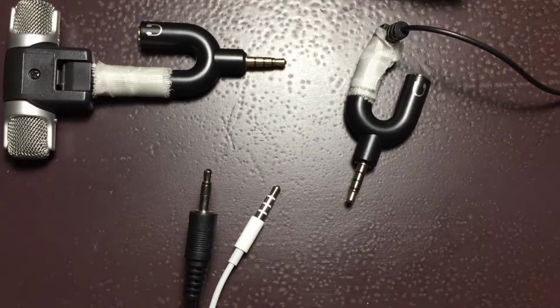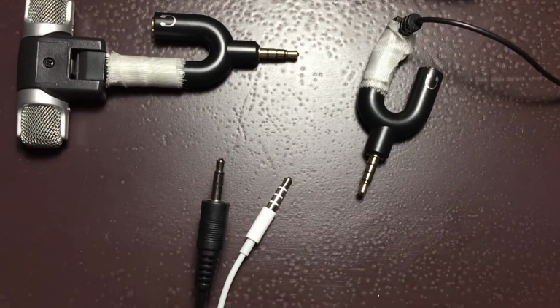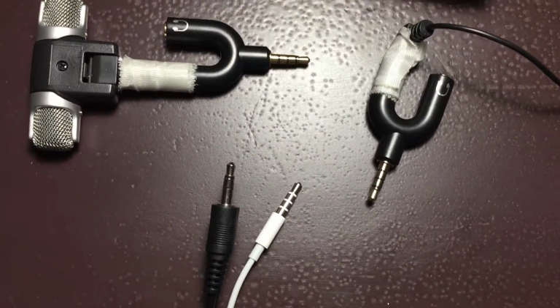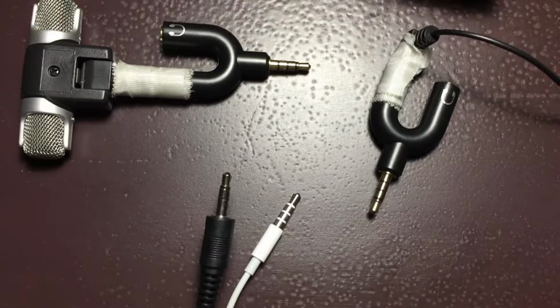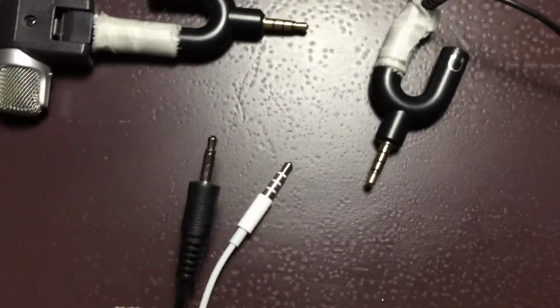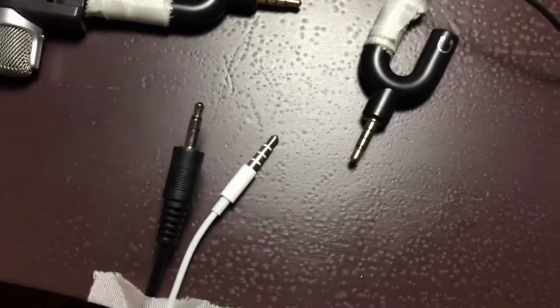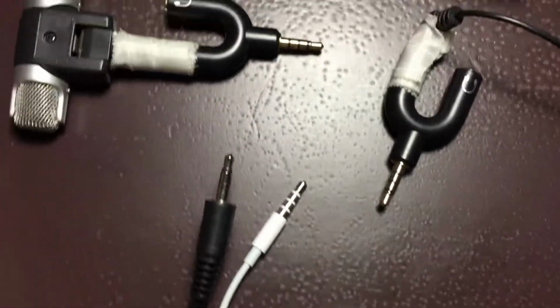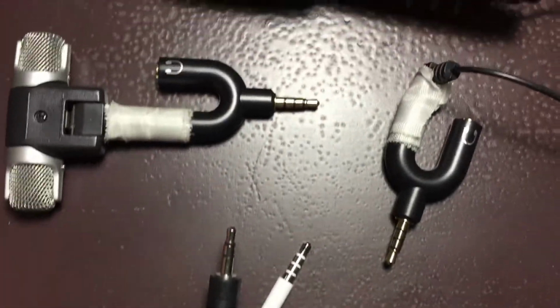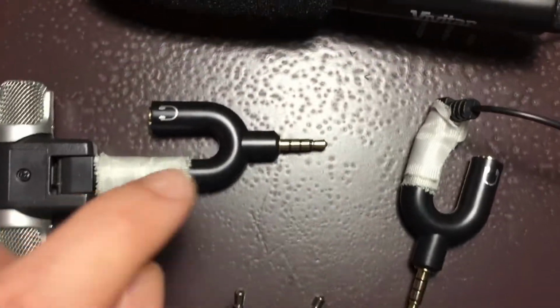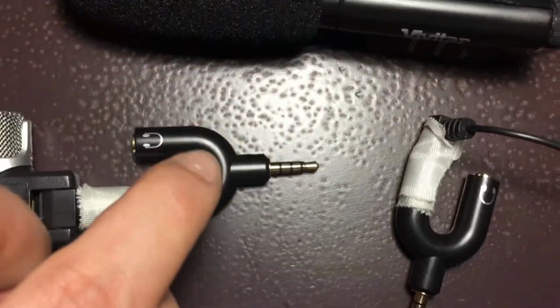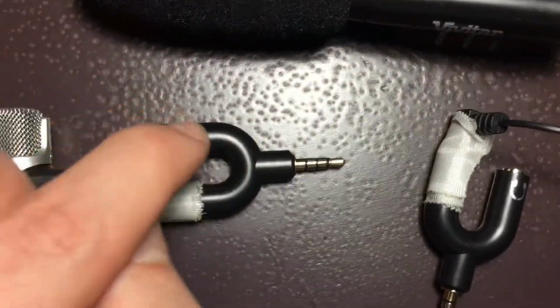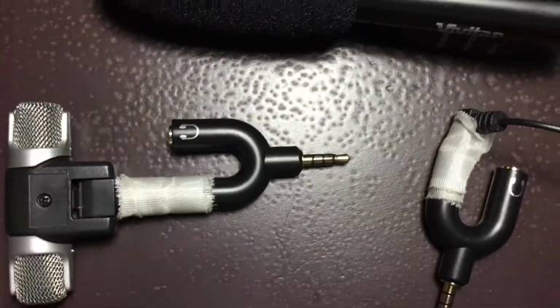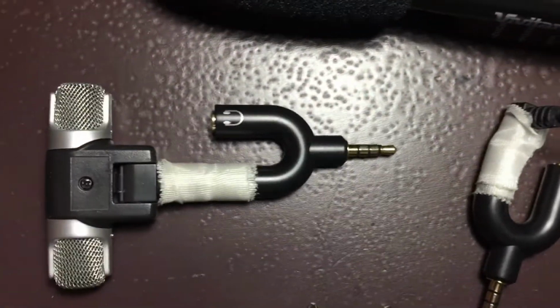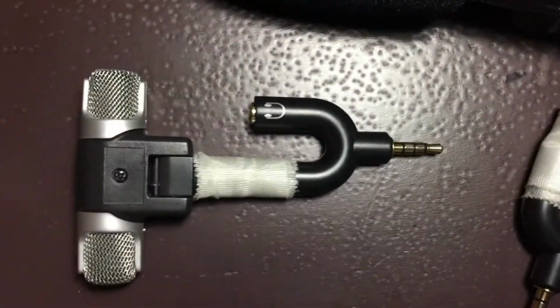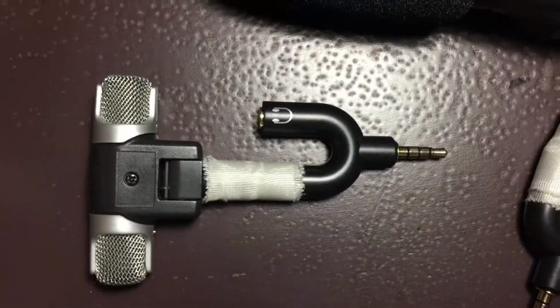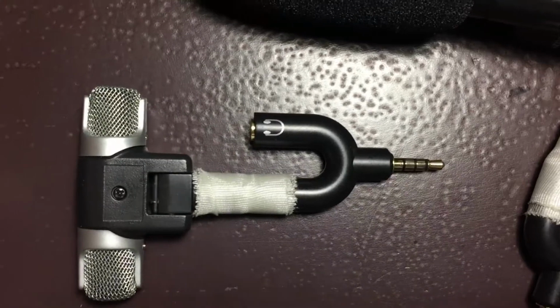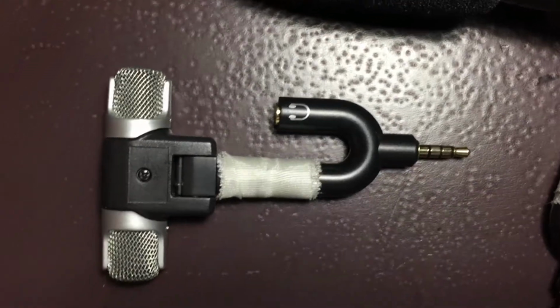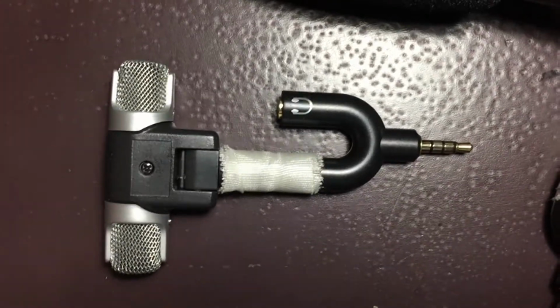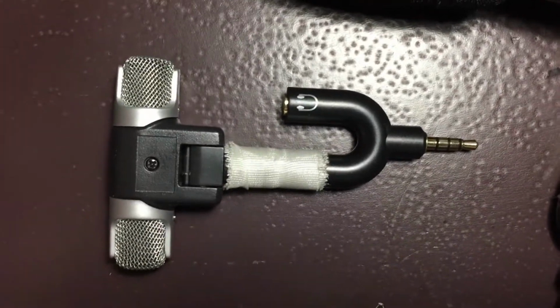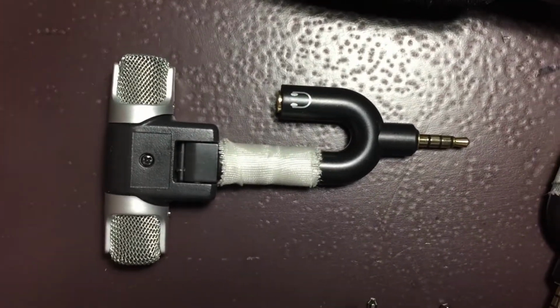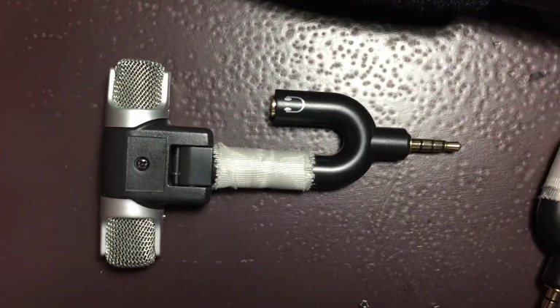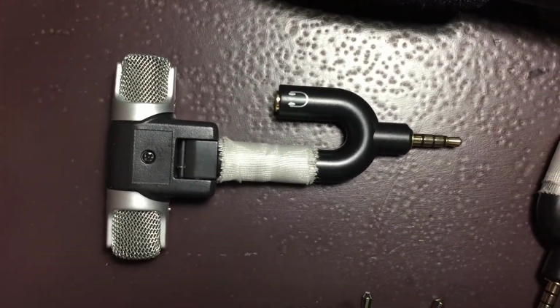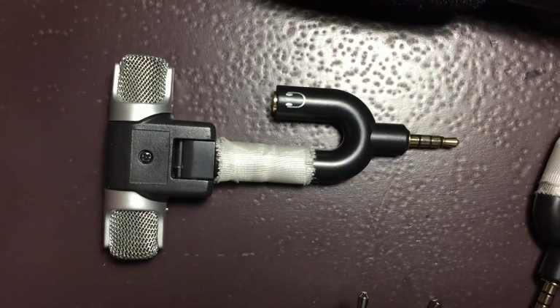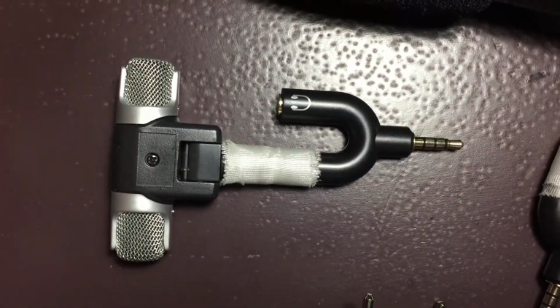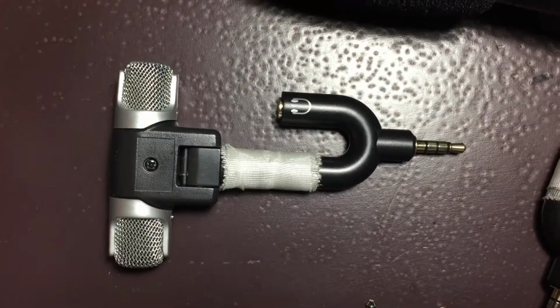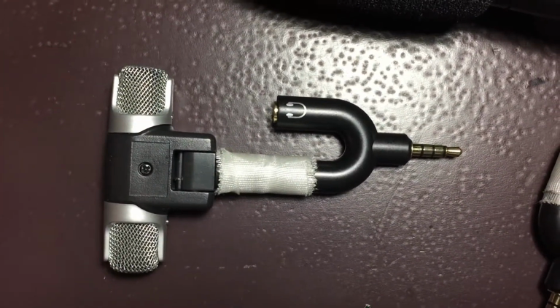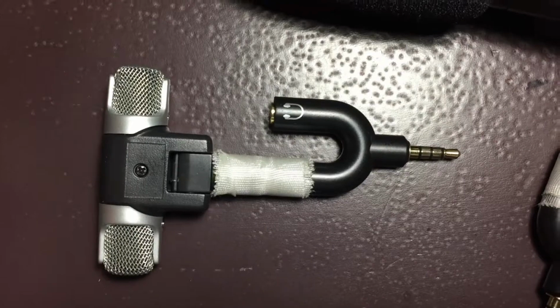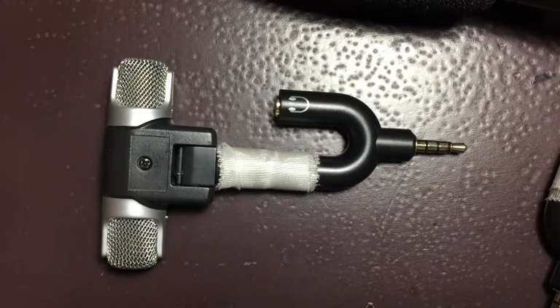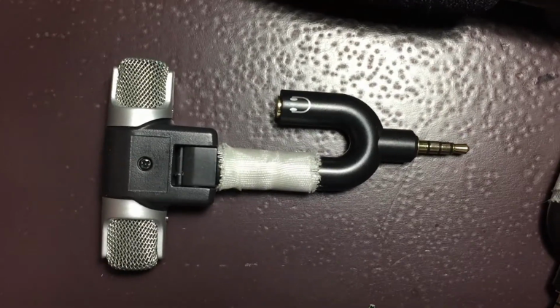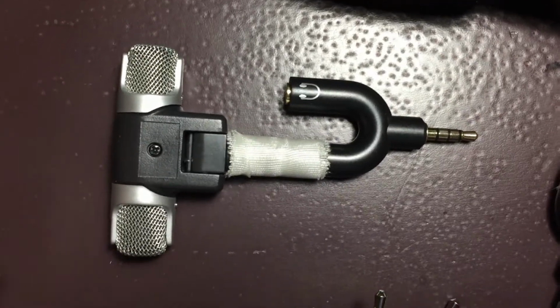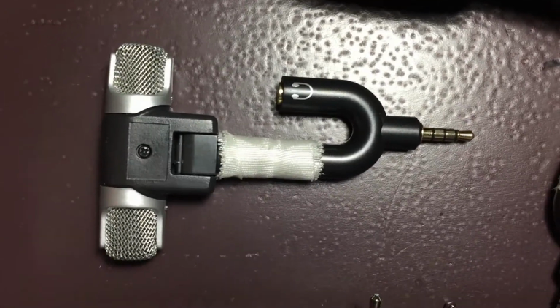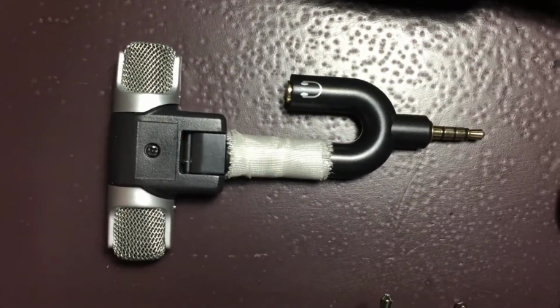The most important step — and something I had difficulty with even after buying this connector — was that my phone still showed it was using the built-in microphone instead of the external audio mic.